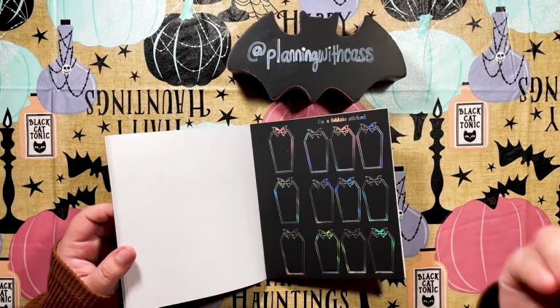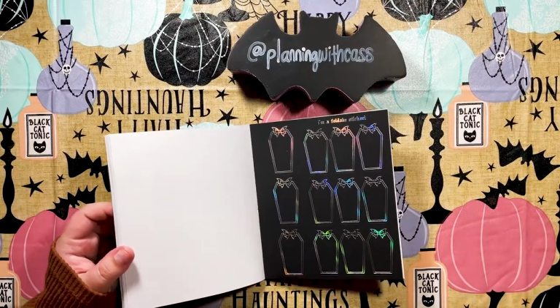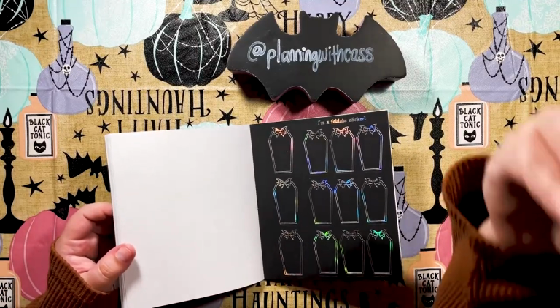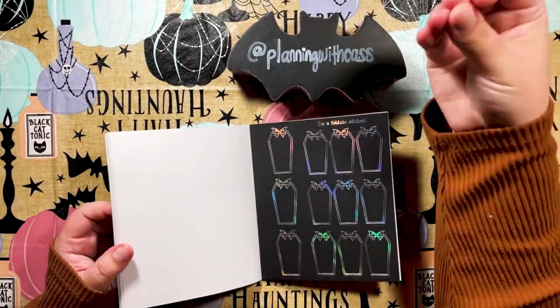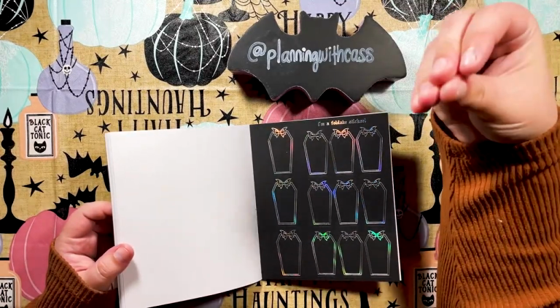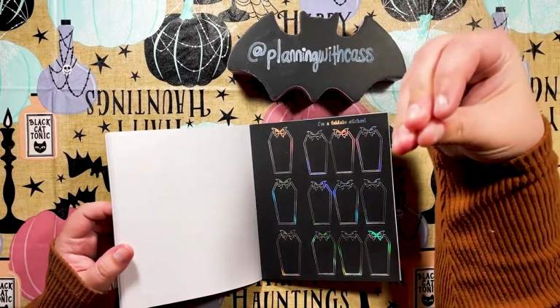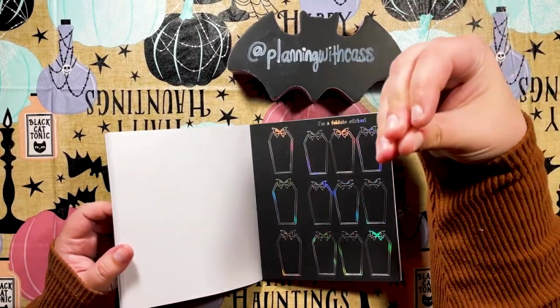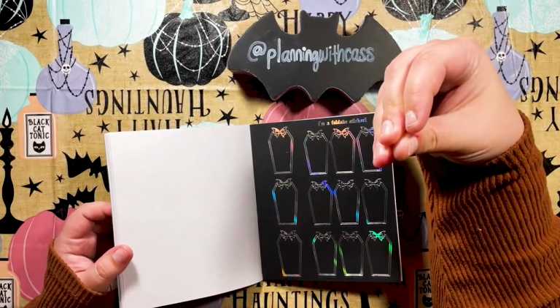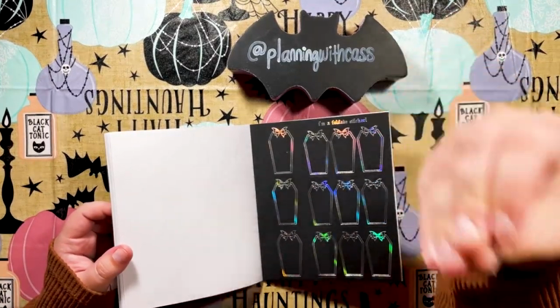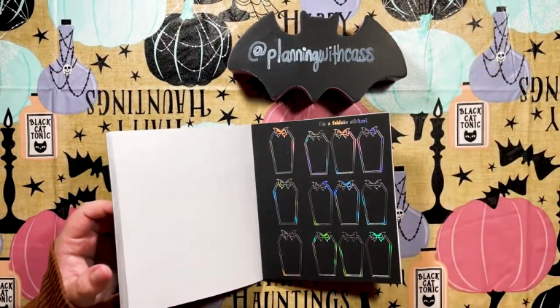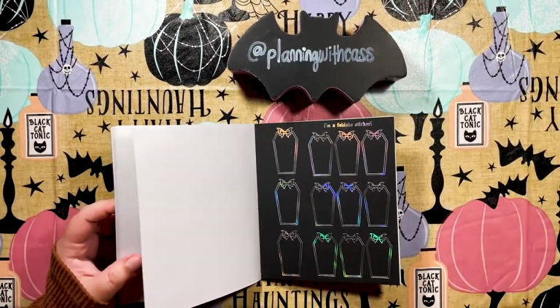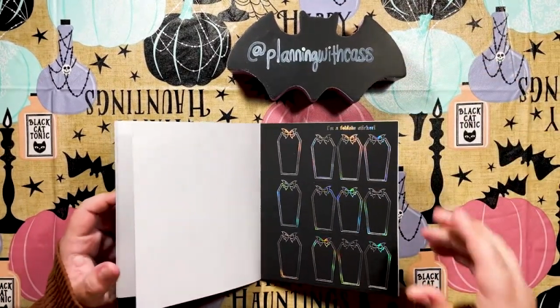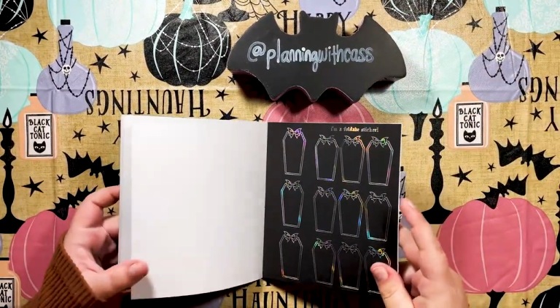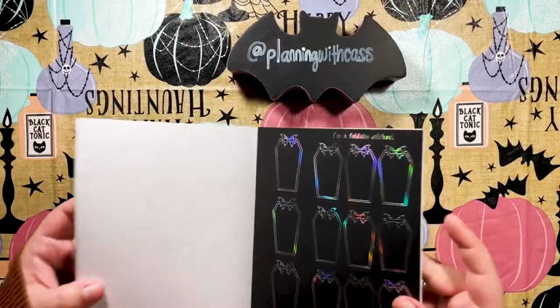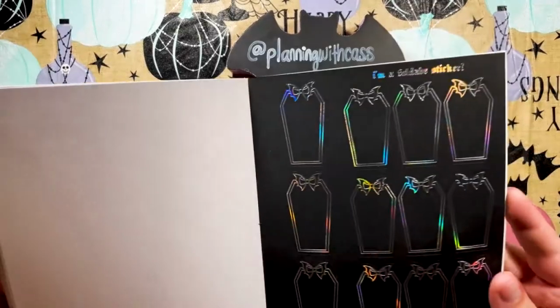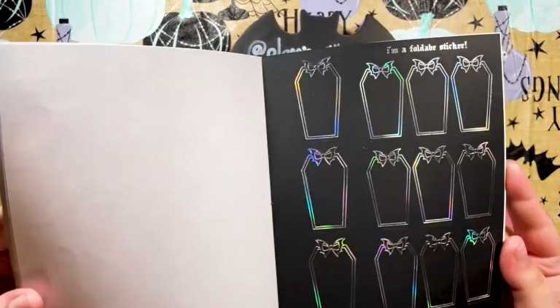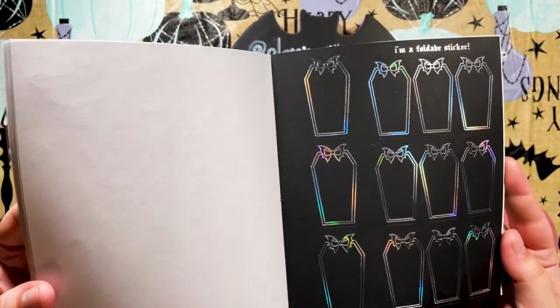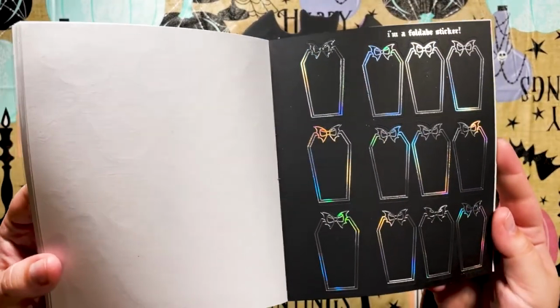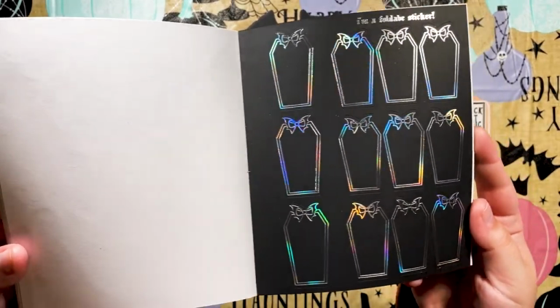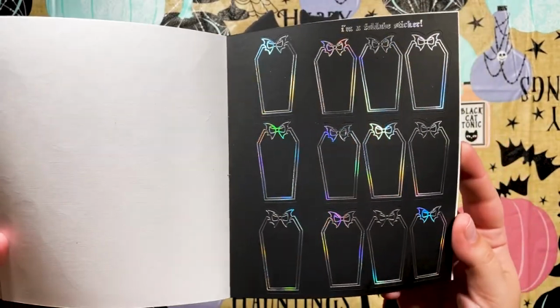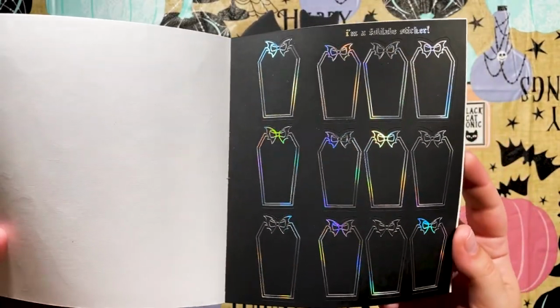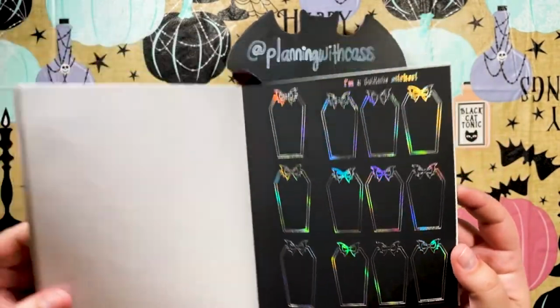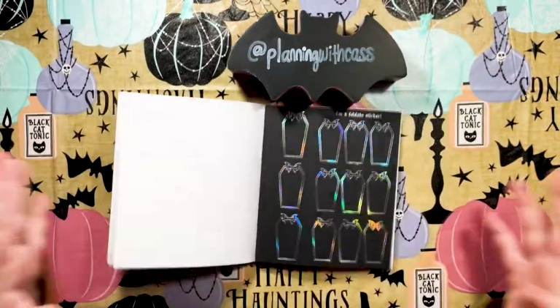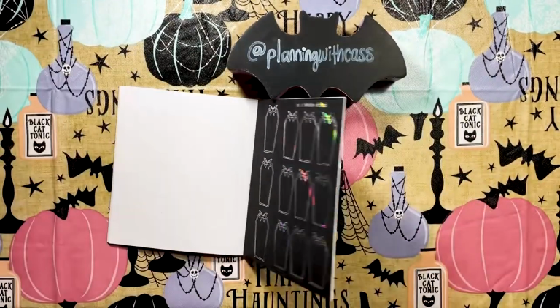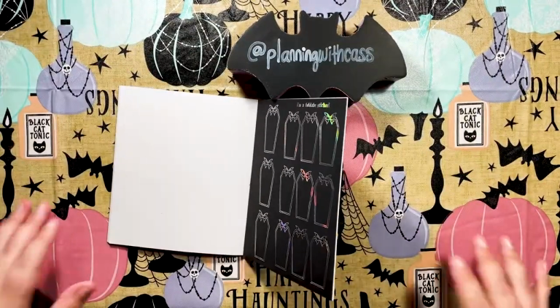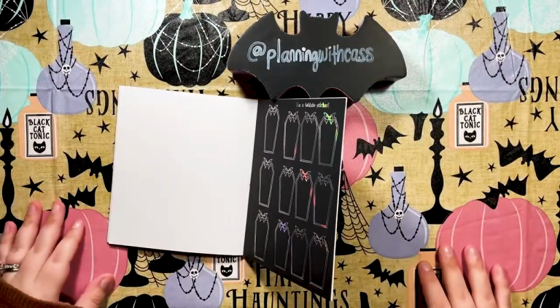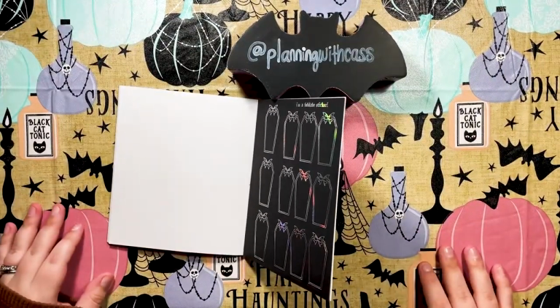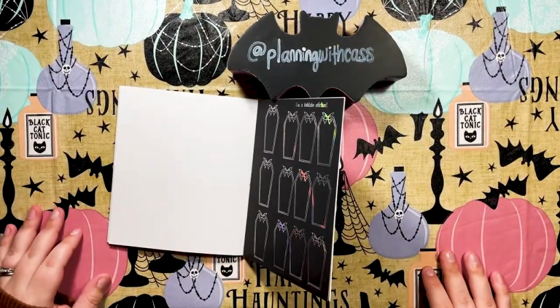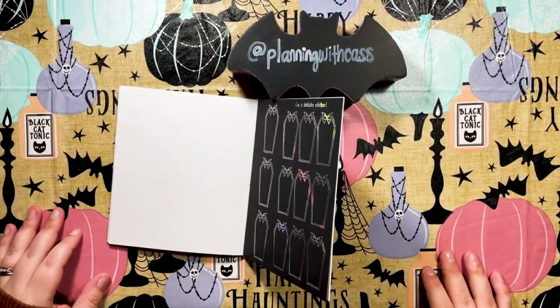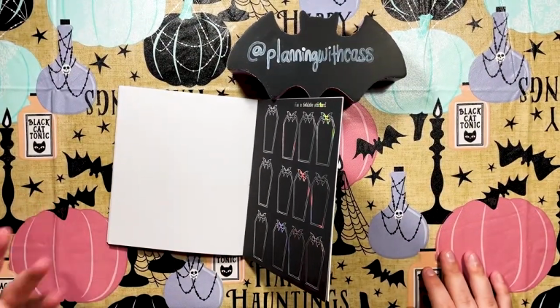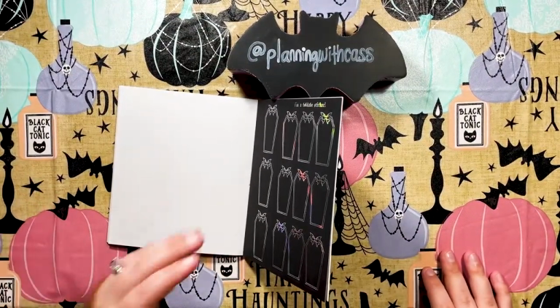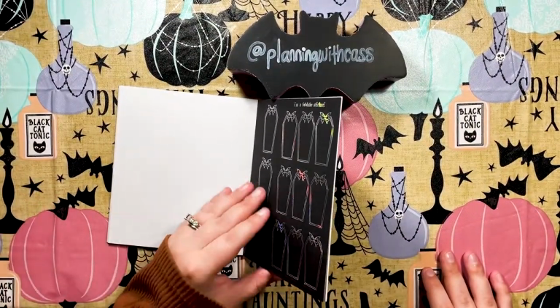Foldable coffin stickers with bat bows on the top — I quit. That's it, I quit.